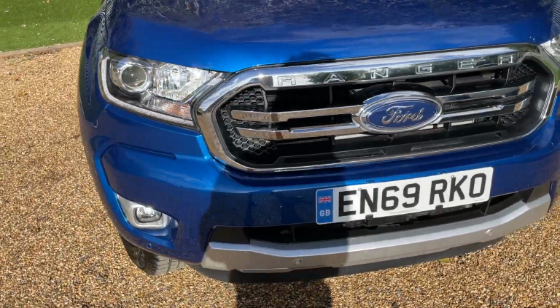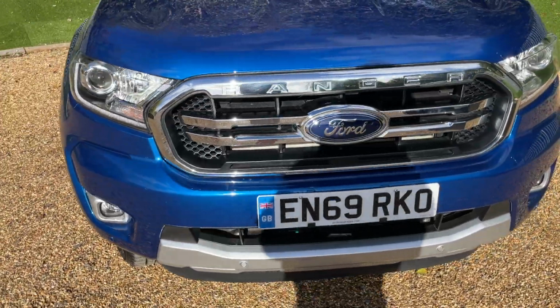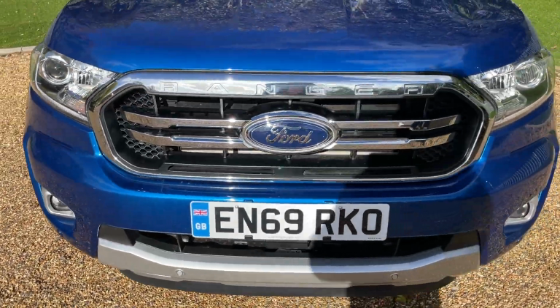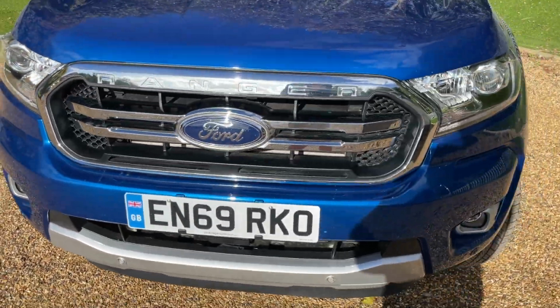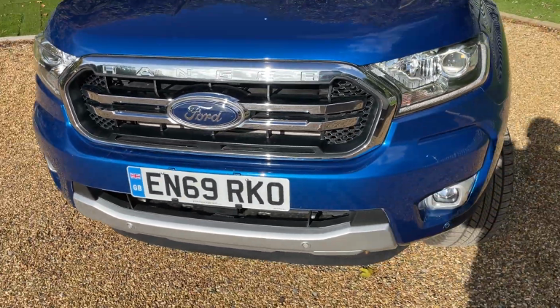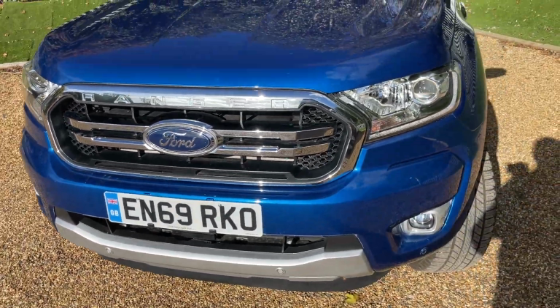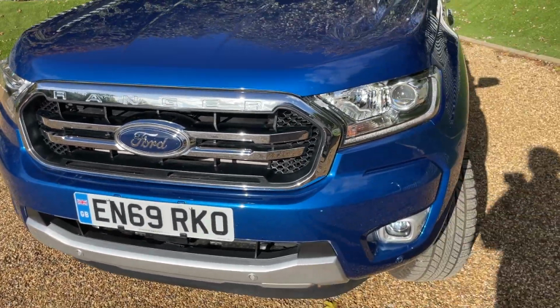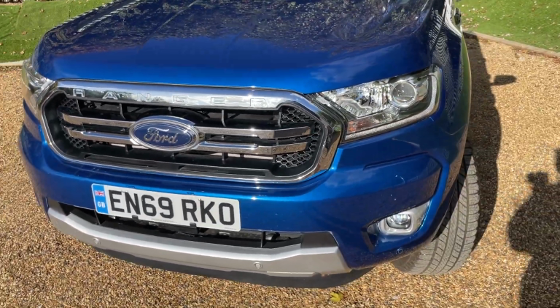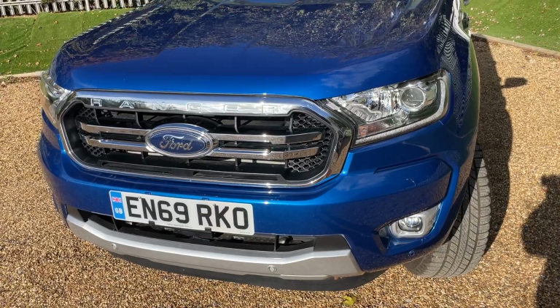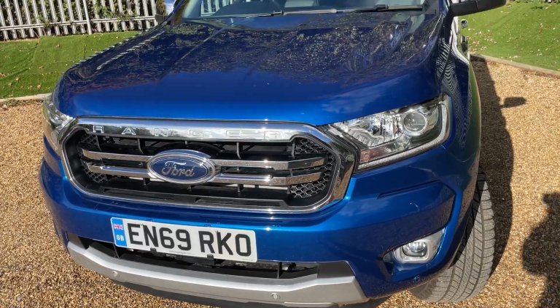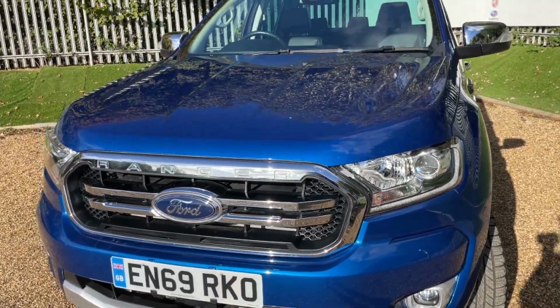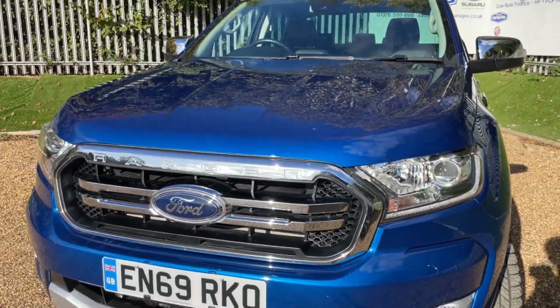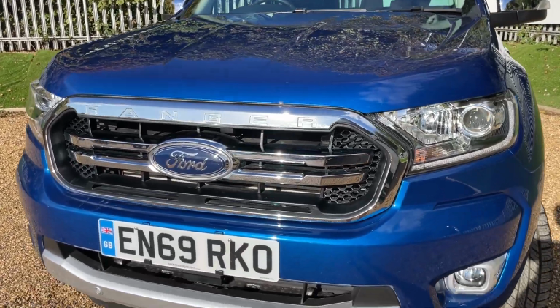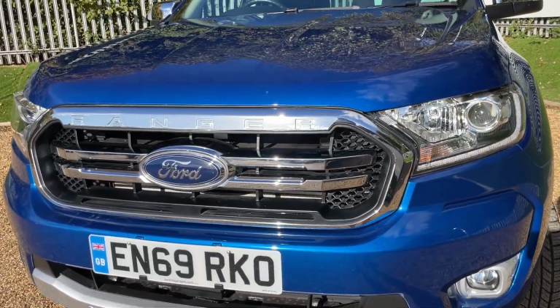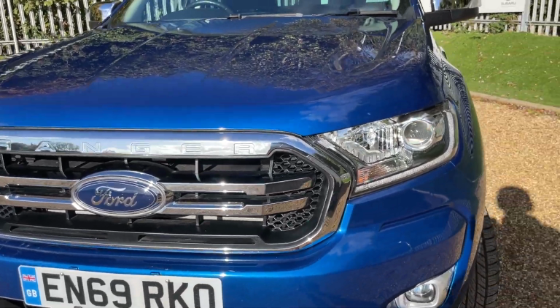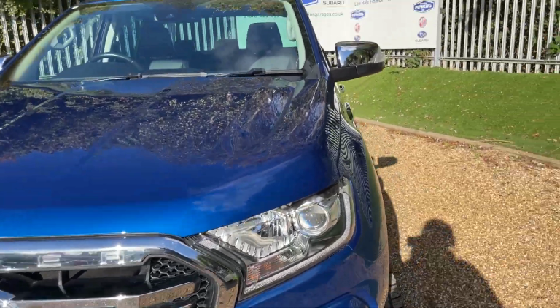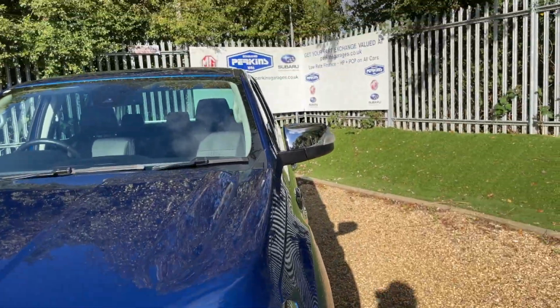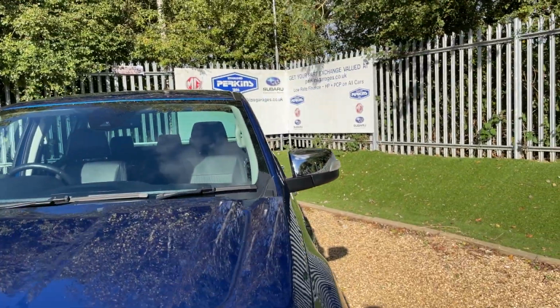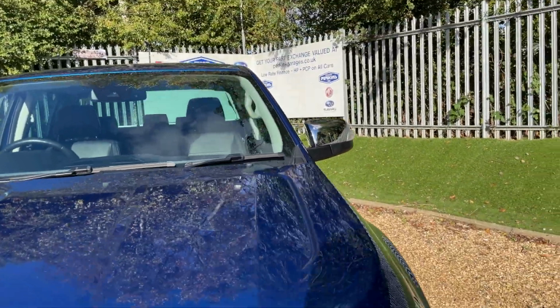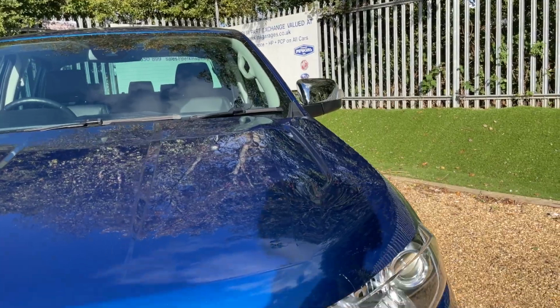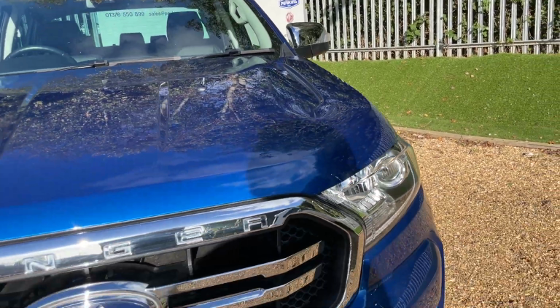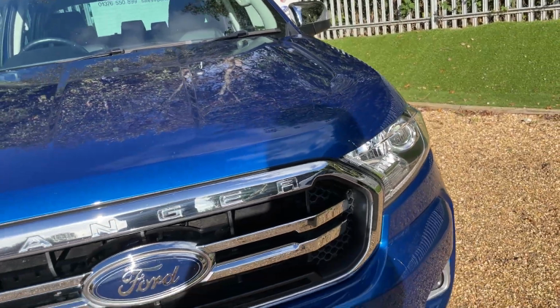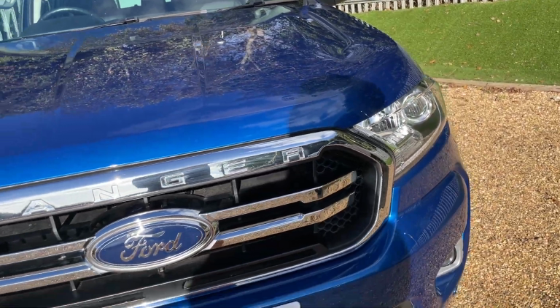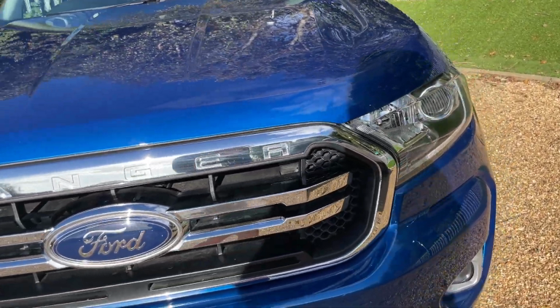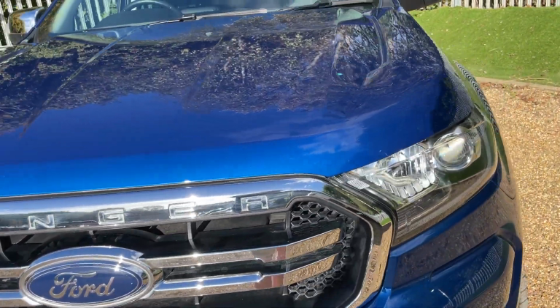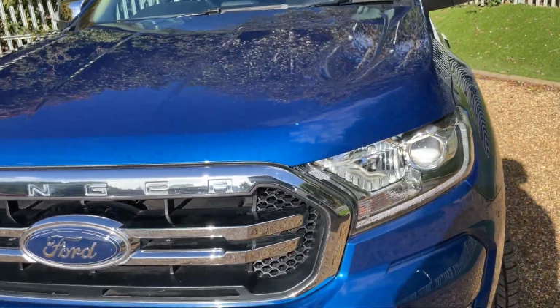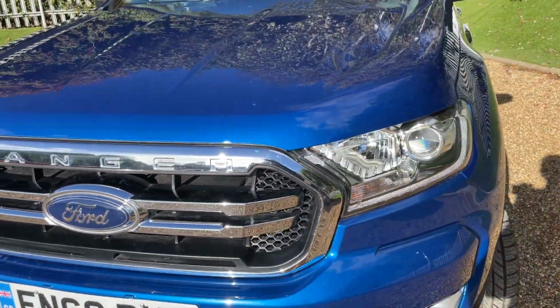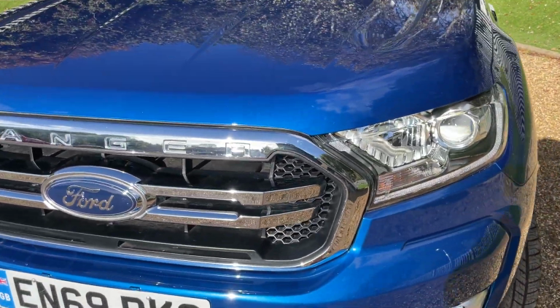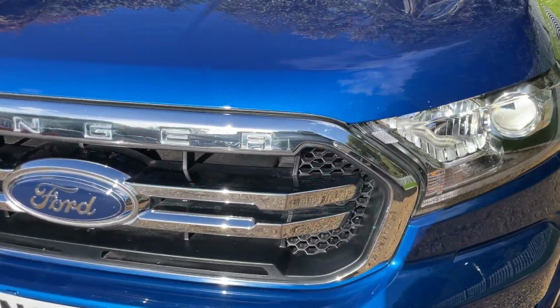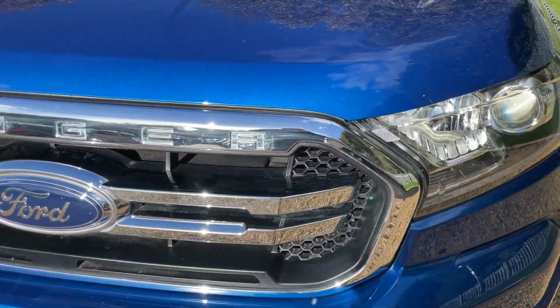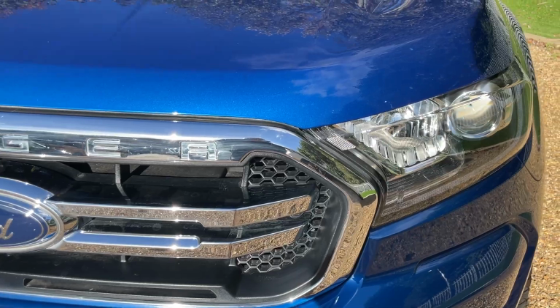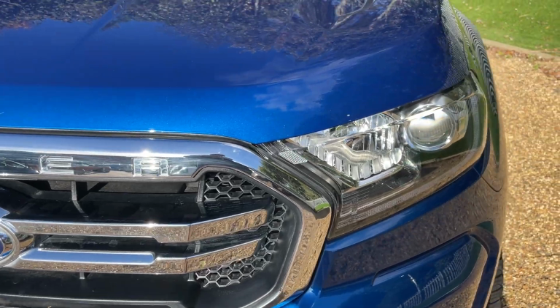You might note some differences between the Ltd and the Wildtrak. The main one is the chrome grille and the chrome mirrors and the chrome detailing around the vehicle. It really does complement the lightning blue — the chrome just looks lovely.